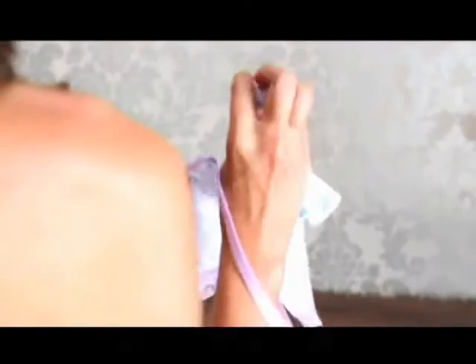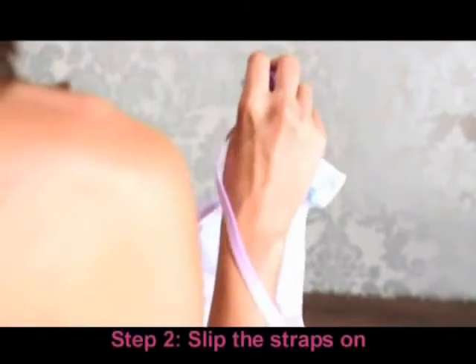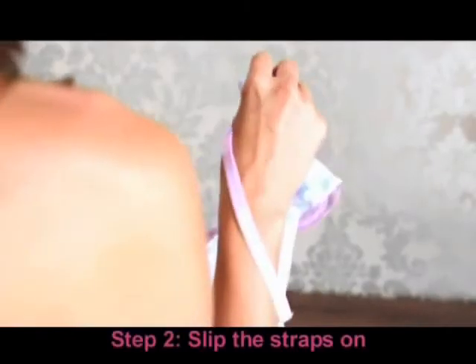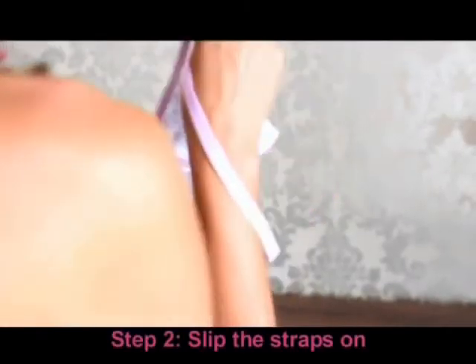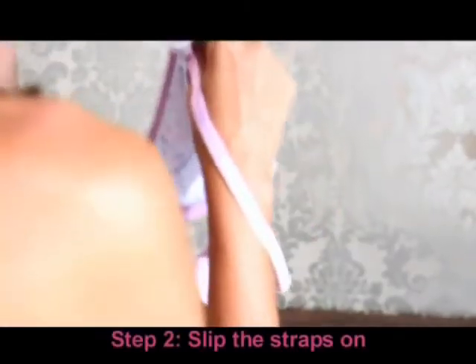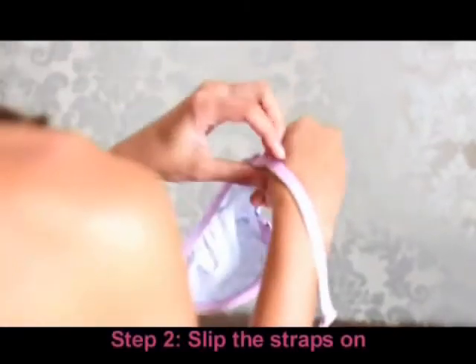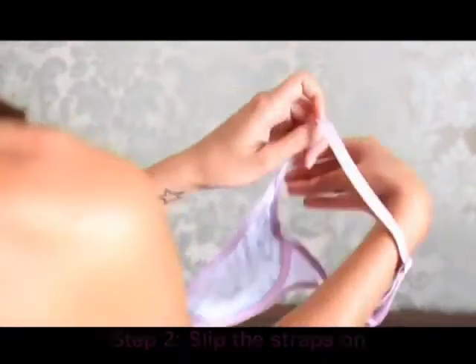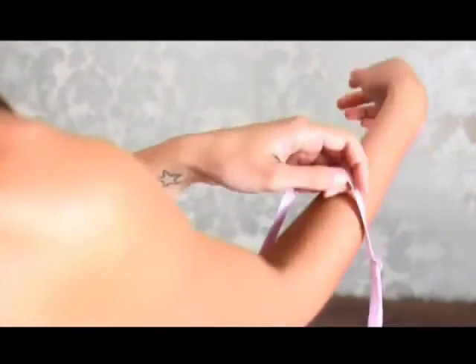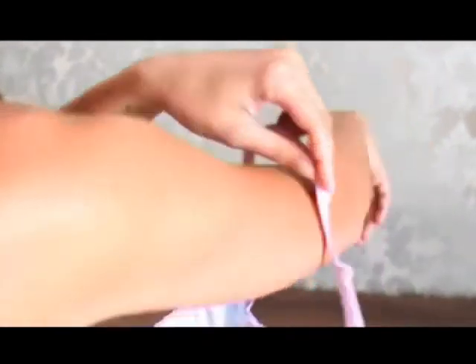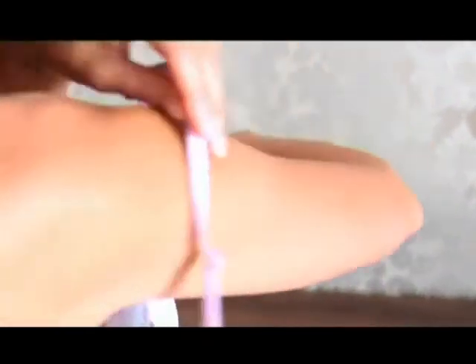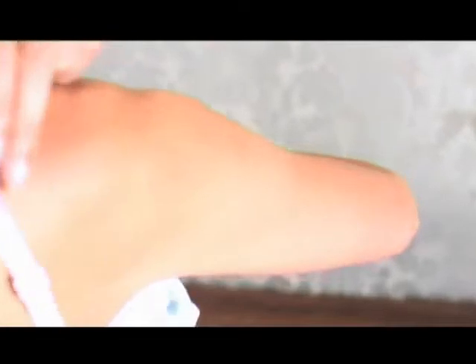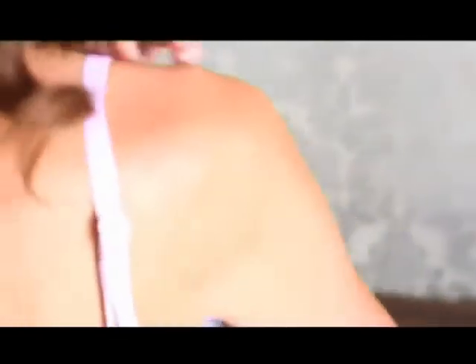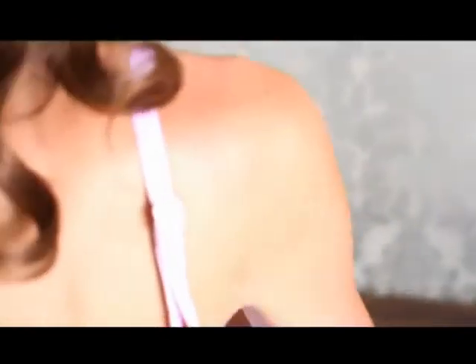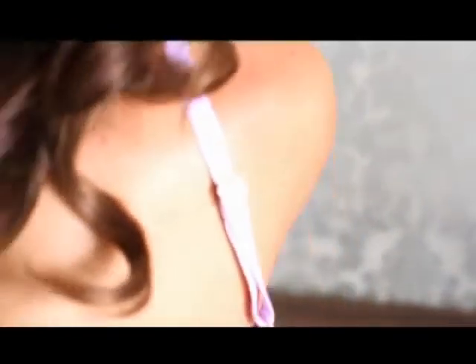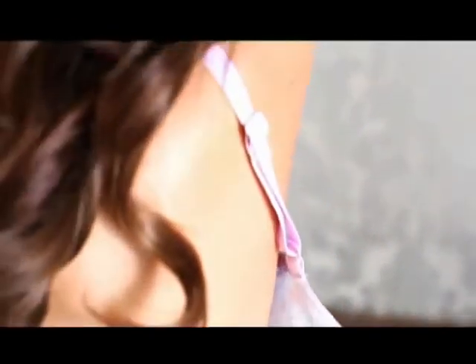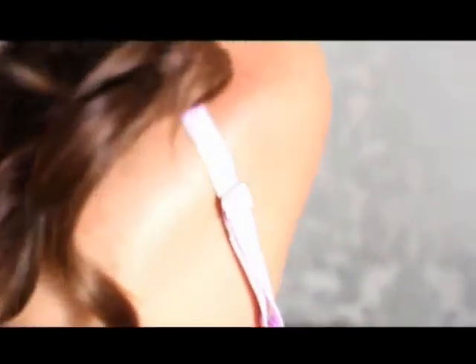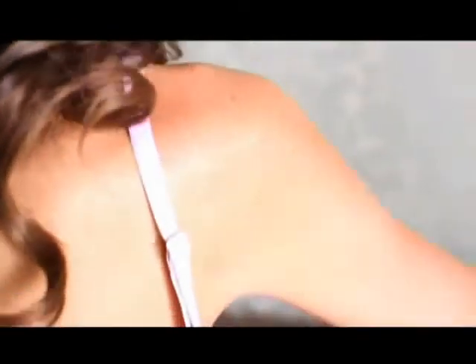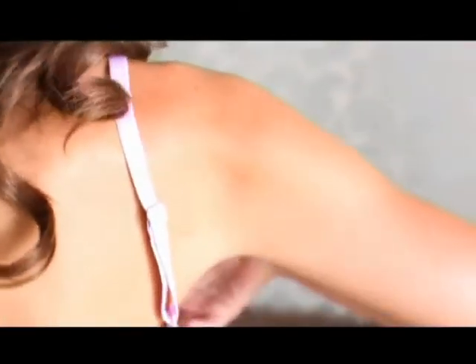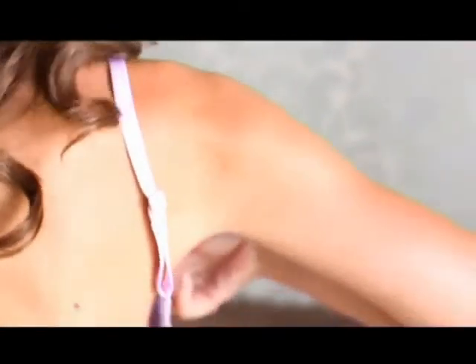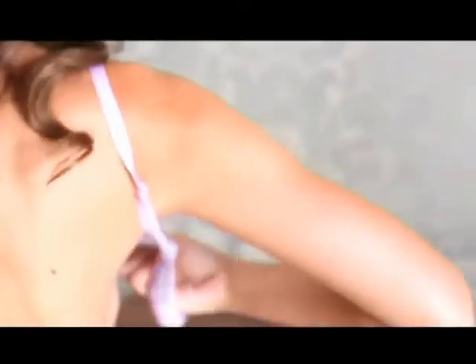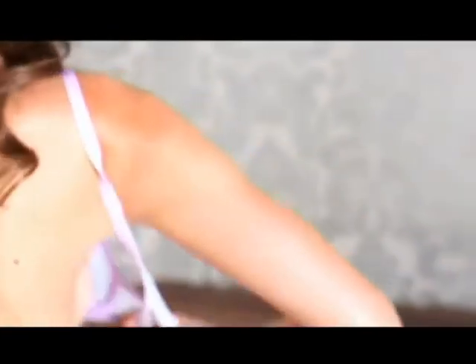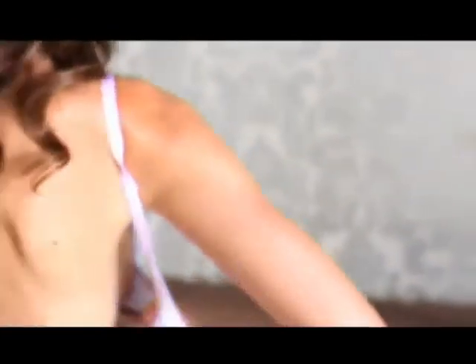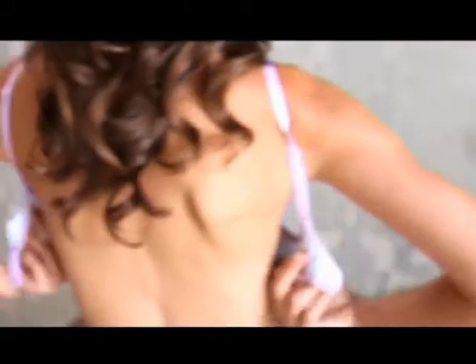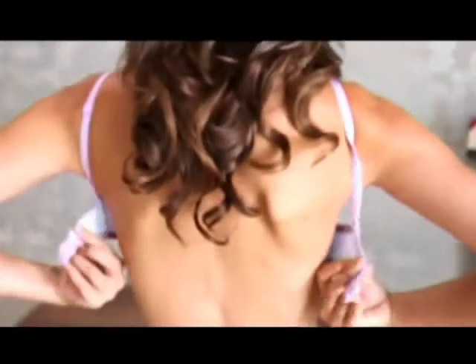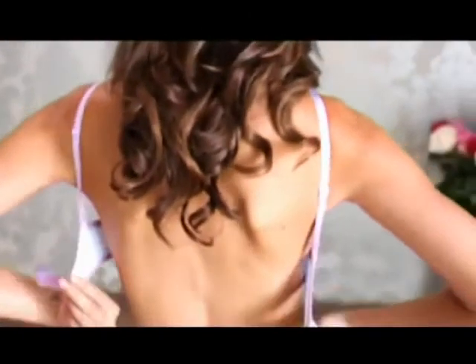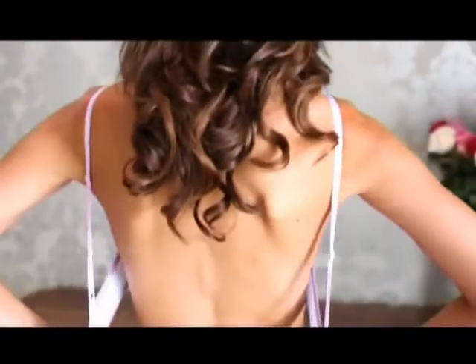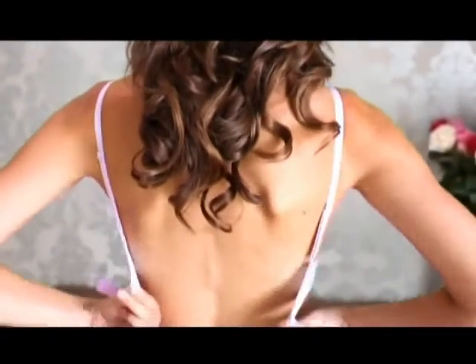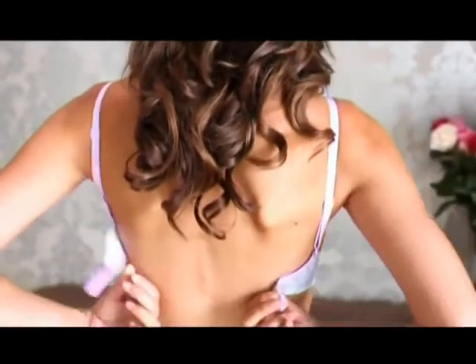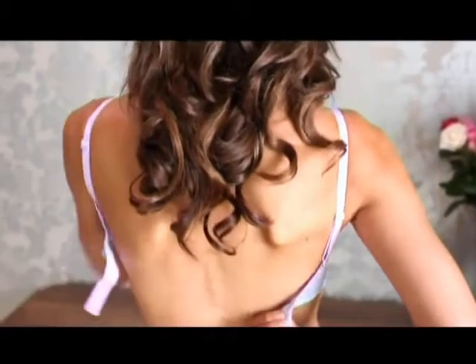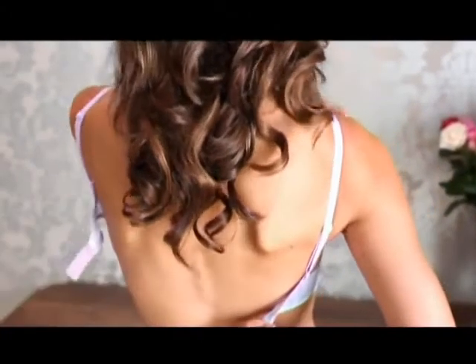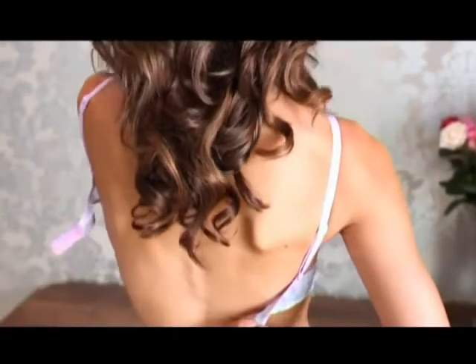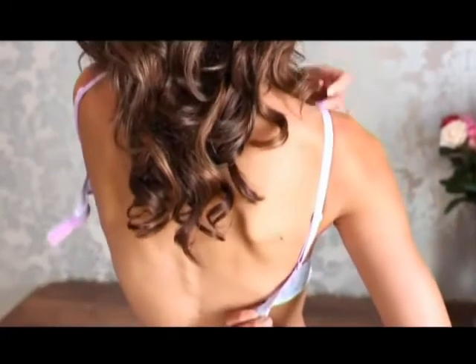Step 2. Slip the straps over your shoulders. You know the length is right when the straps support the breasts lightly without cutting into the skin or putting too much strain on the shoulders. Remember, what you want is a comfortable tightness.